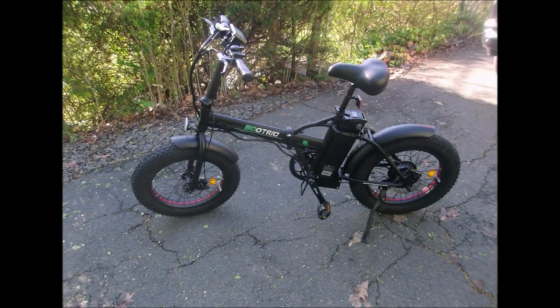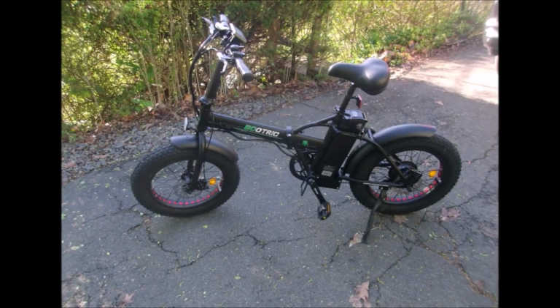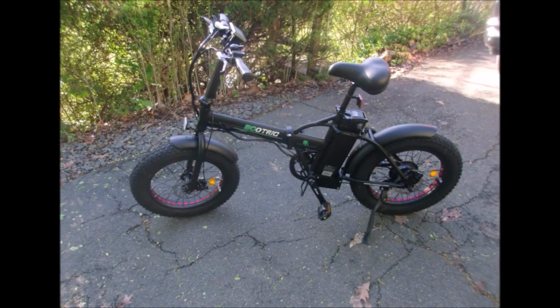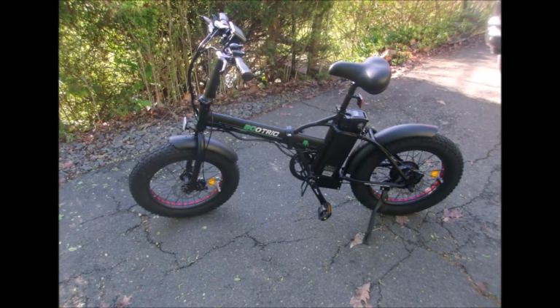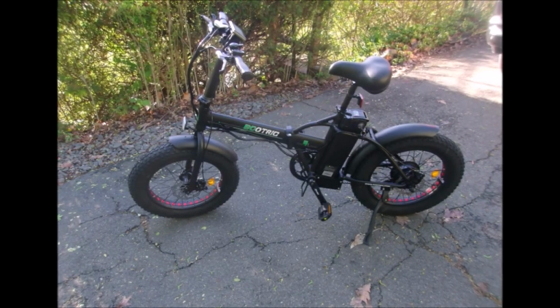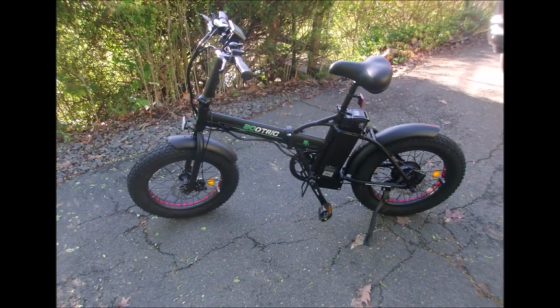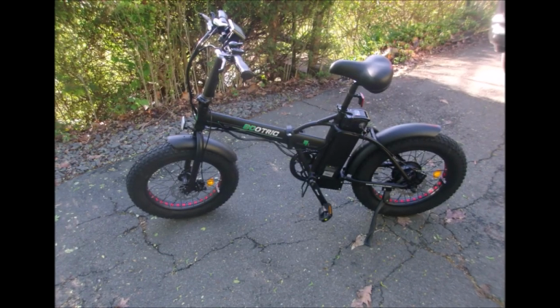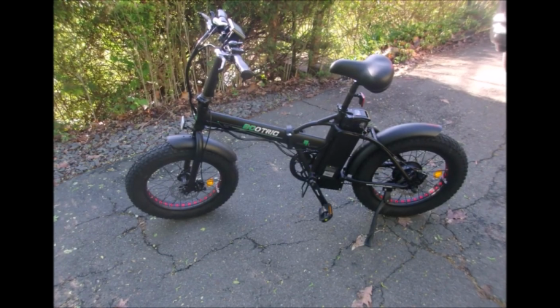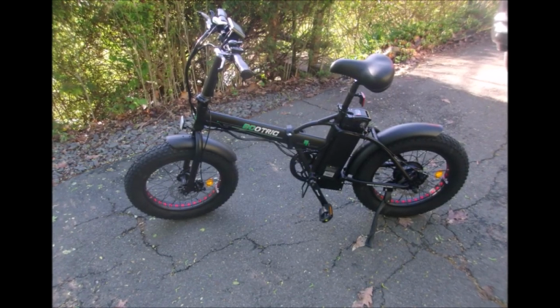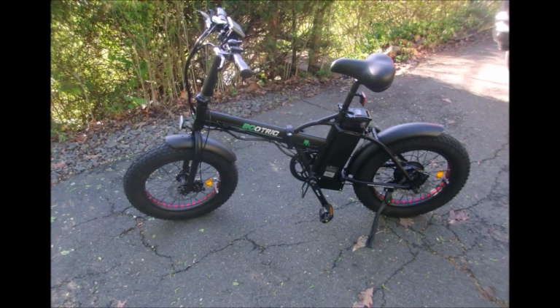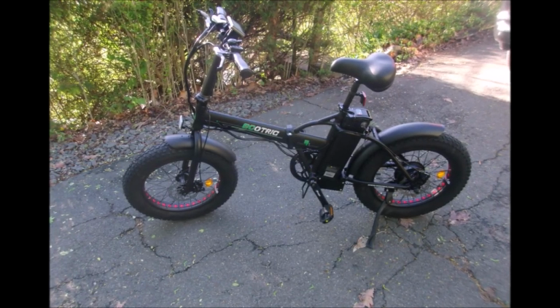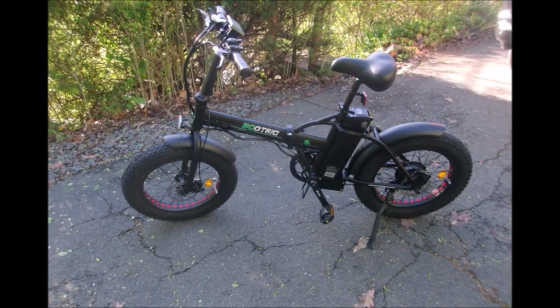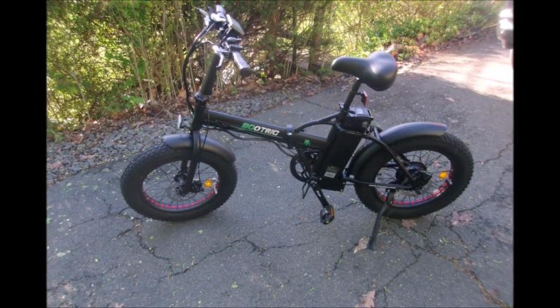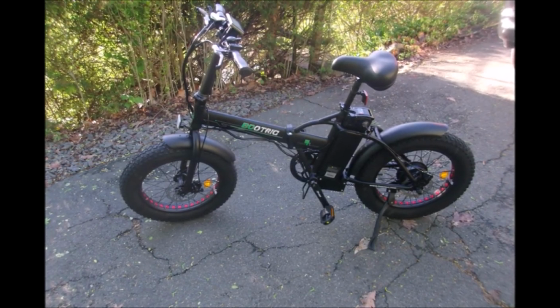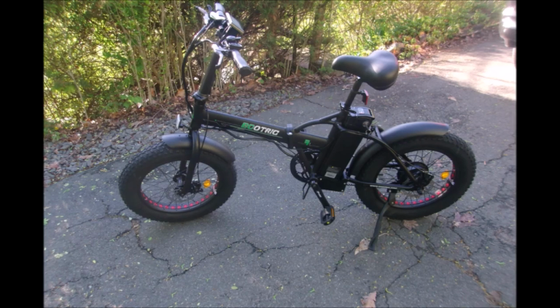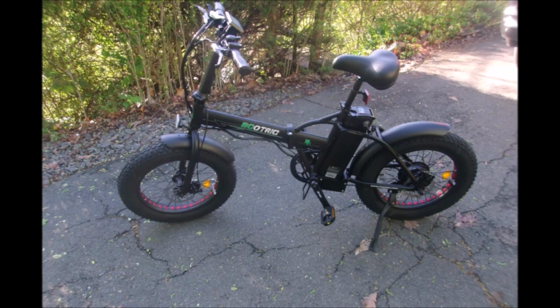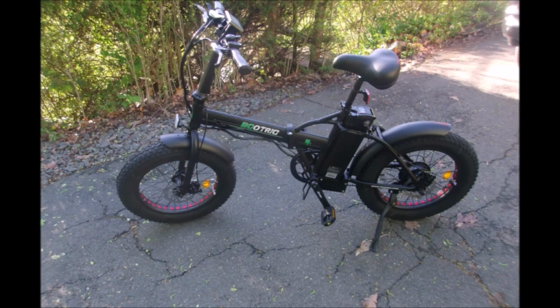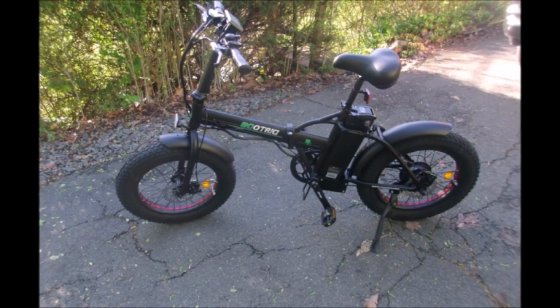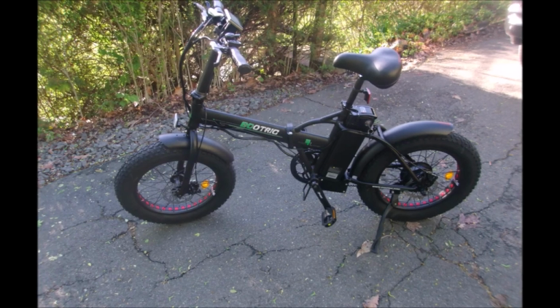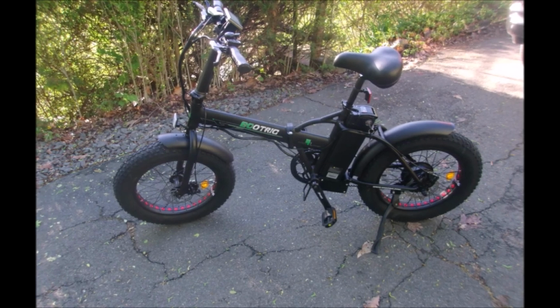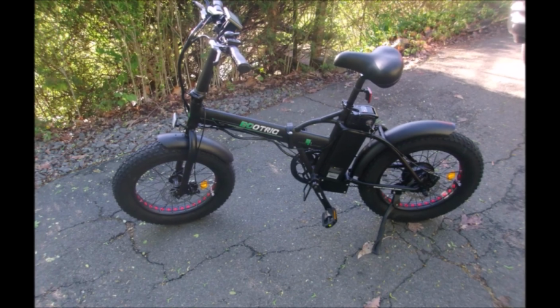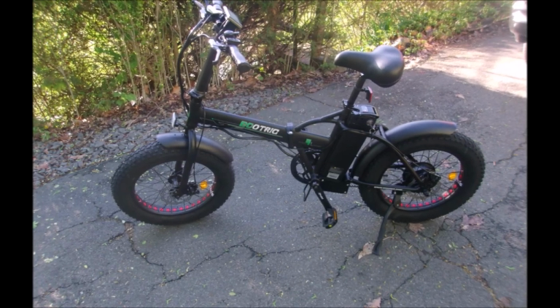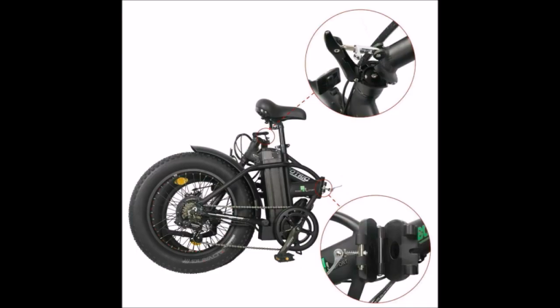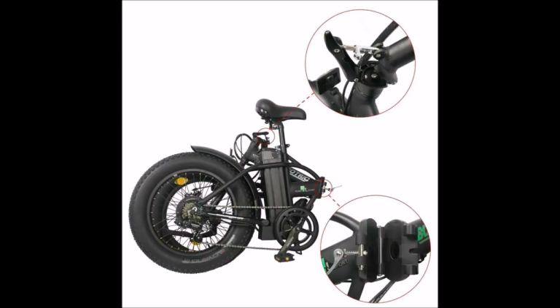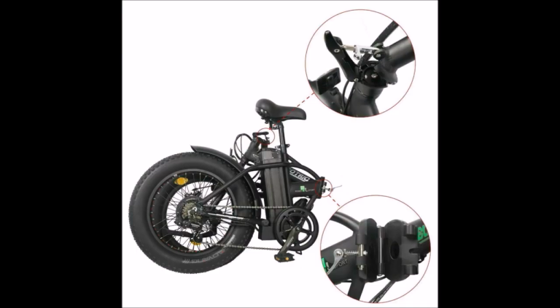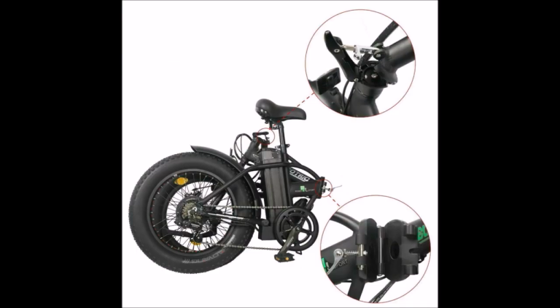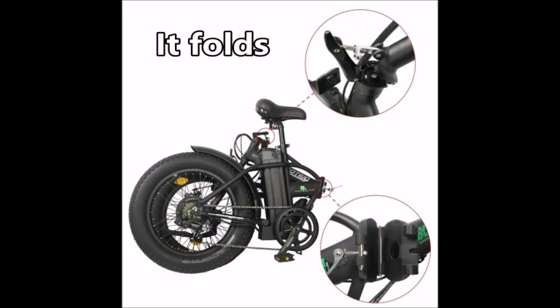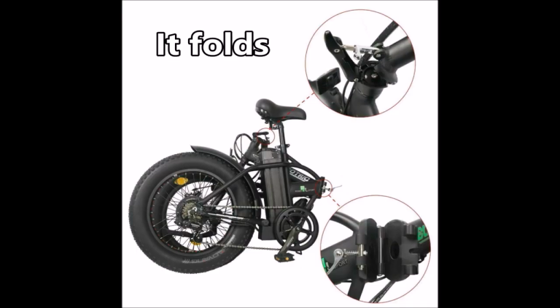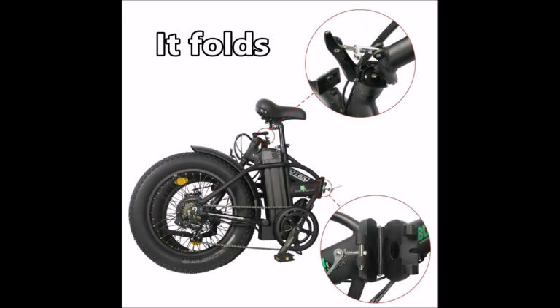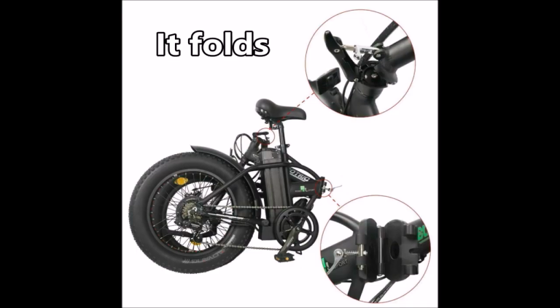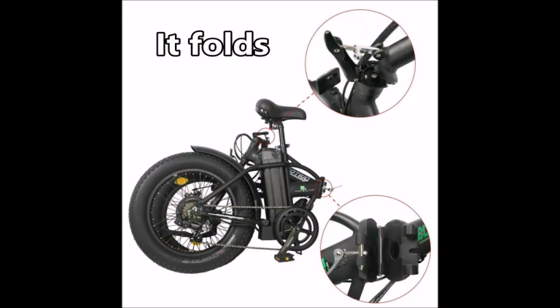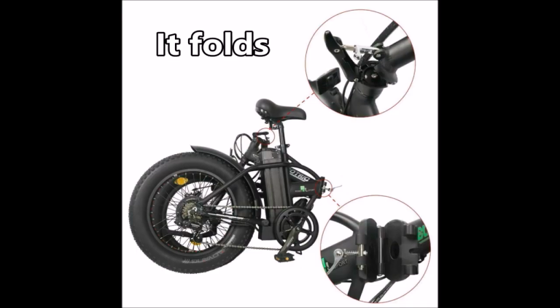Now frankly, it looks pretty much like all the e-bikes you see — 20-inch fat tires, disc brakes, and it folds.